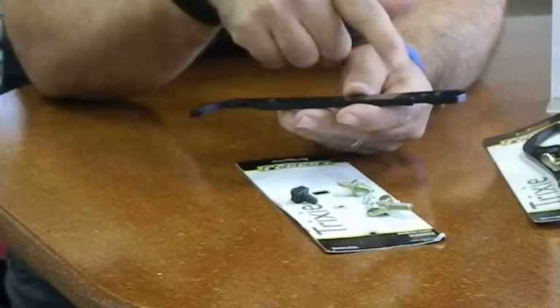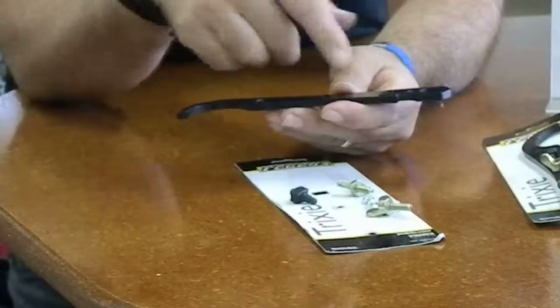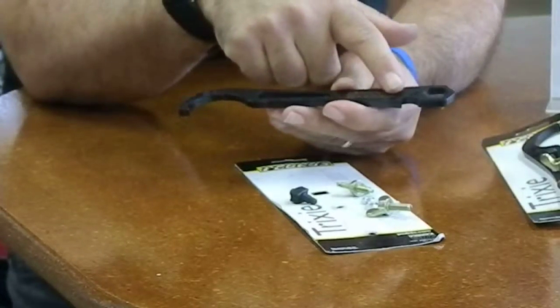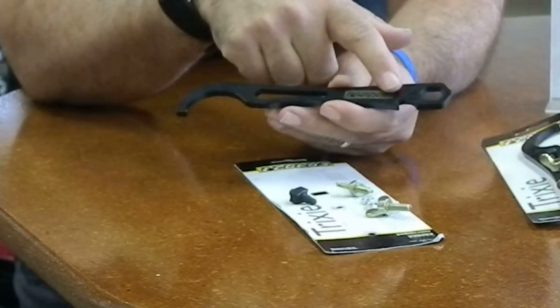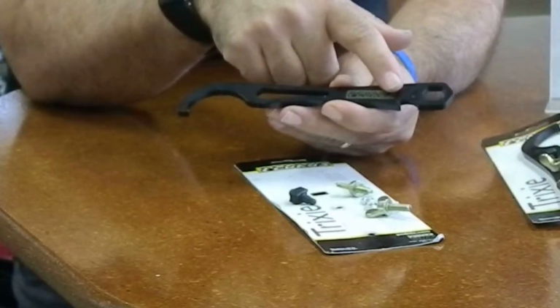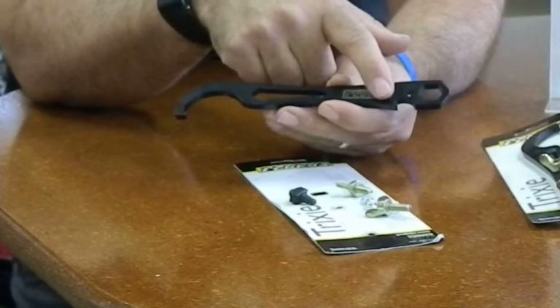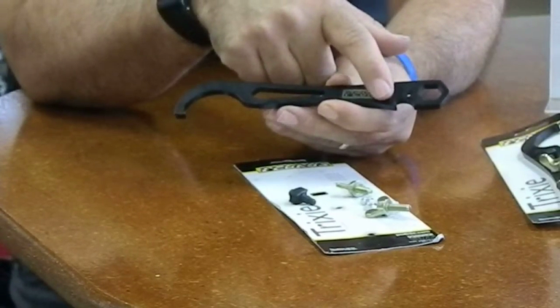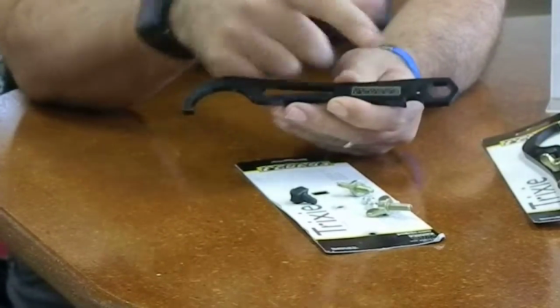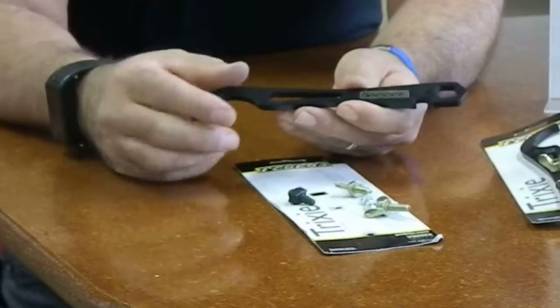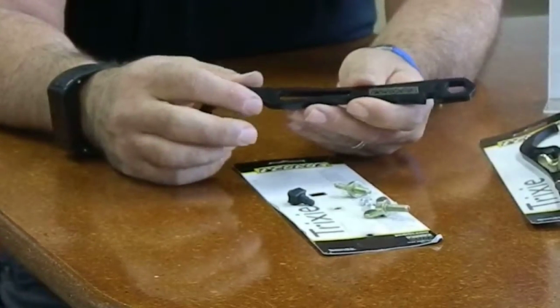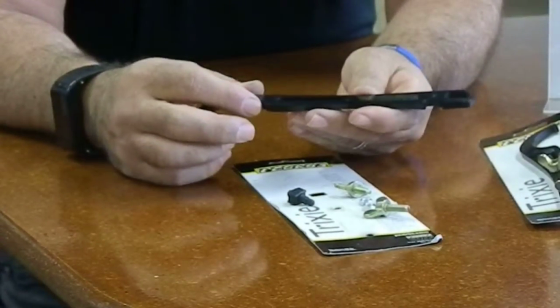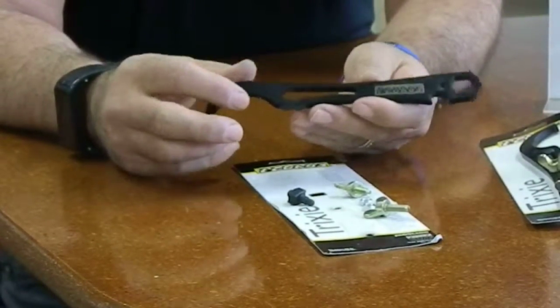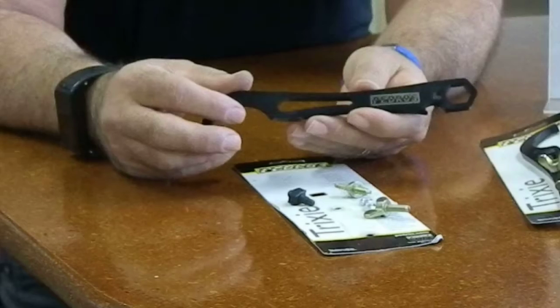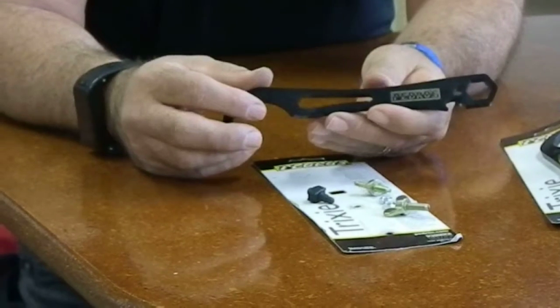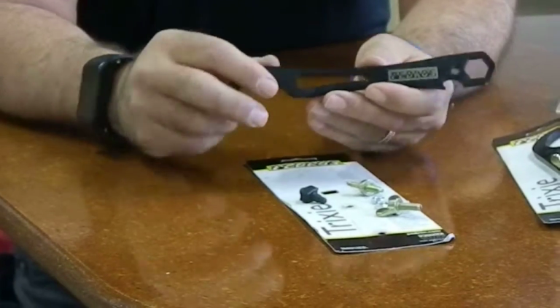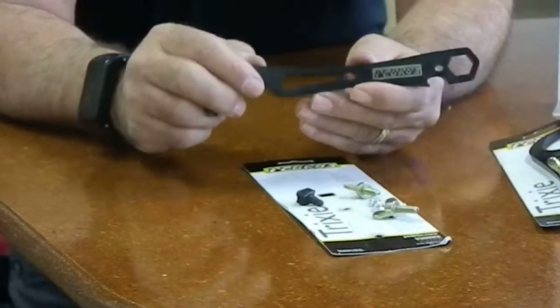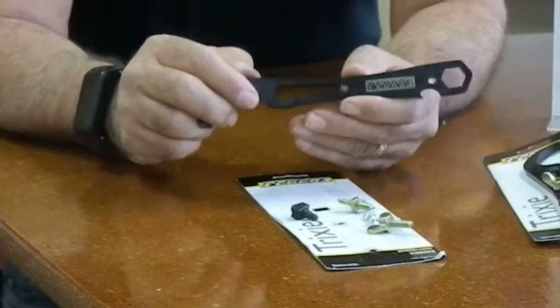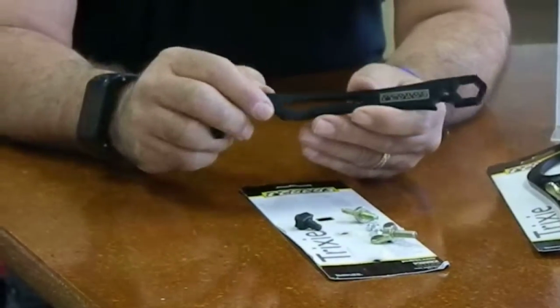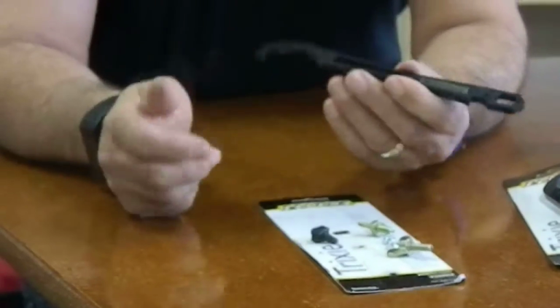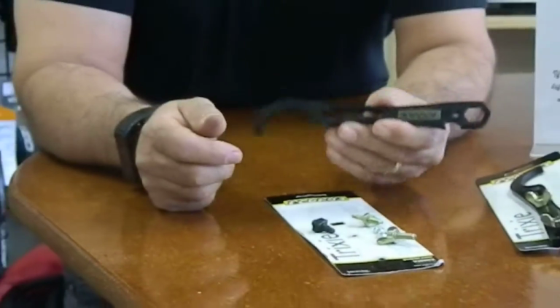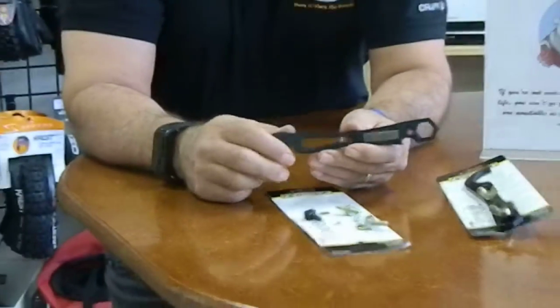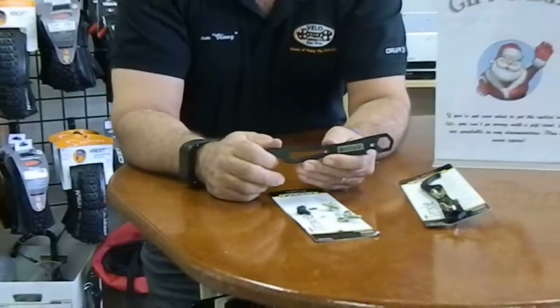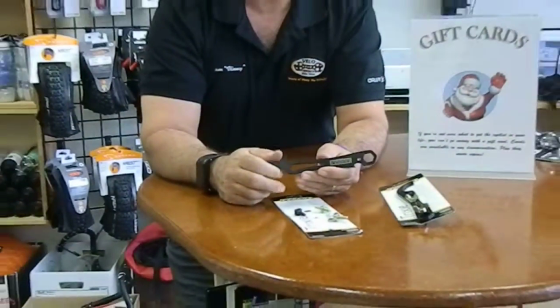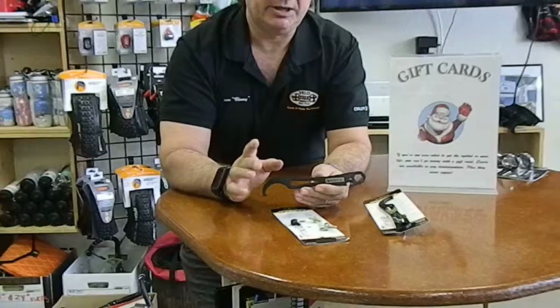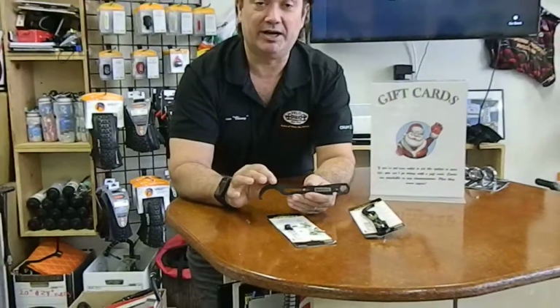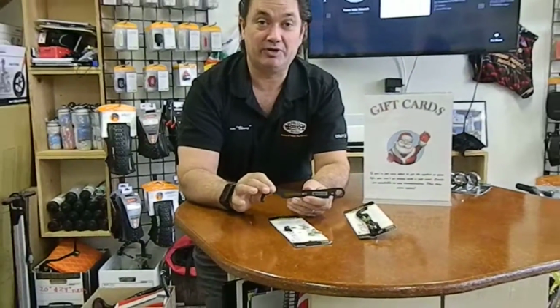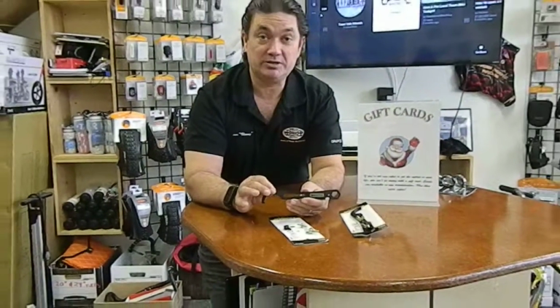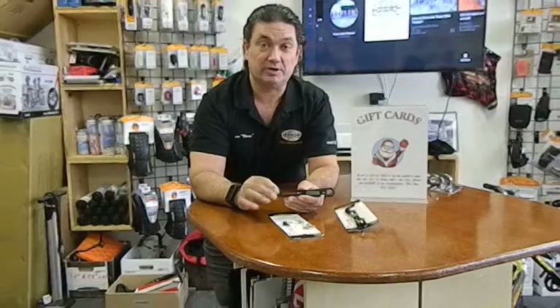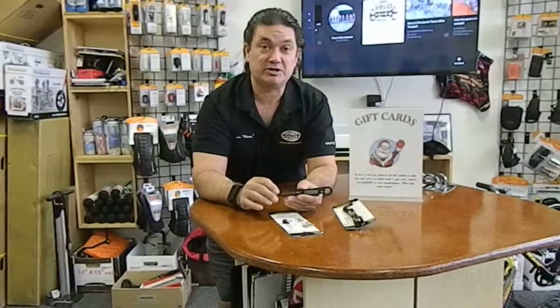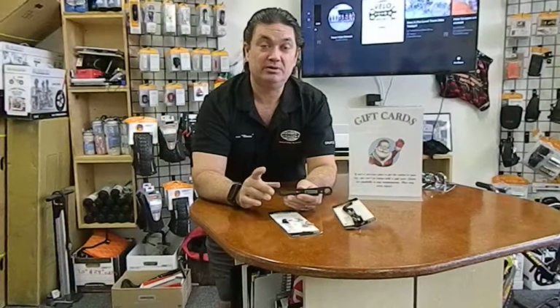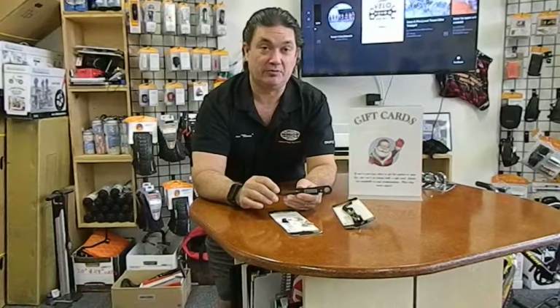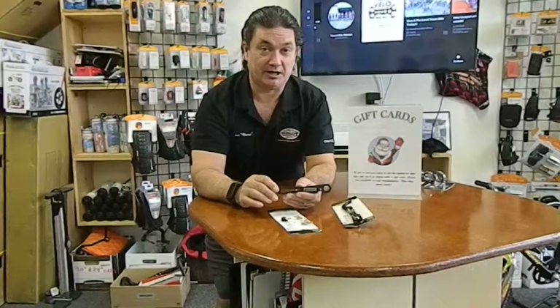And for some of us the most important tool on here is of course your bottle opener. It's a really great tool to have — never leave without one. It's on my bike permanently. You can find them here at VeloWrench Bike Shop, VeloWrench.com.